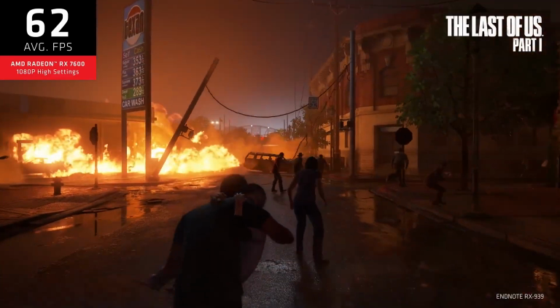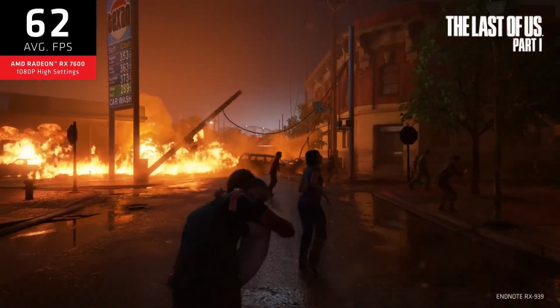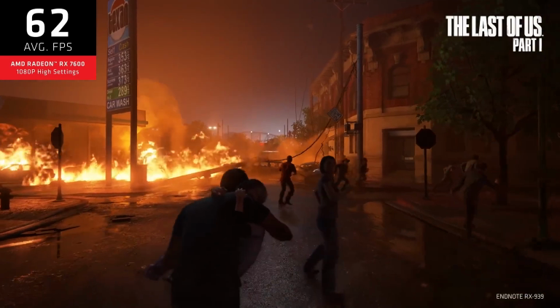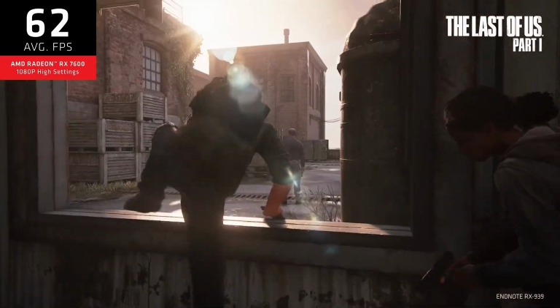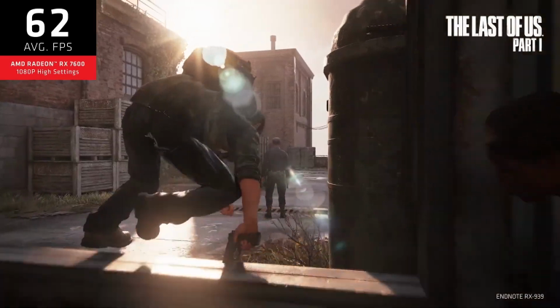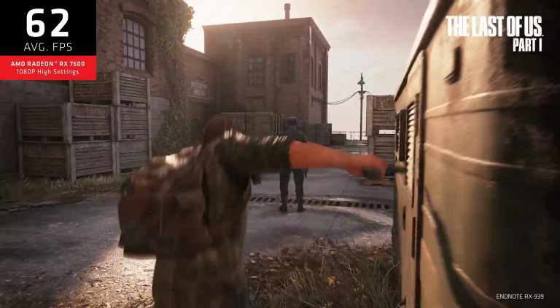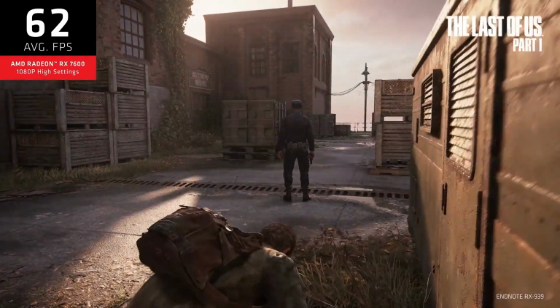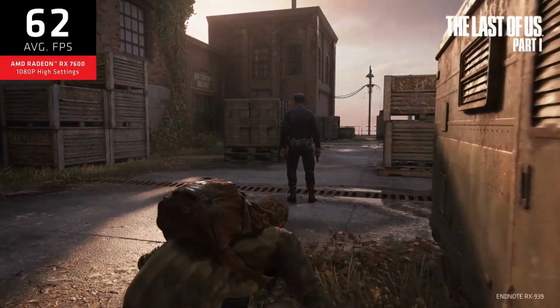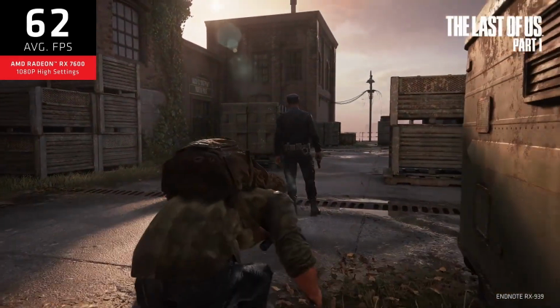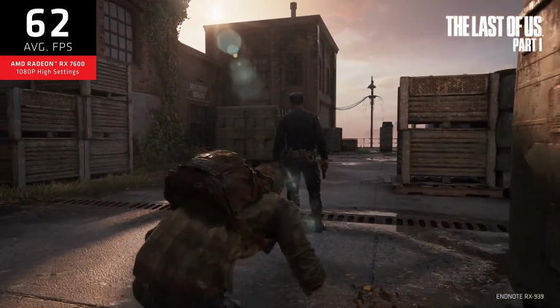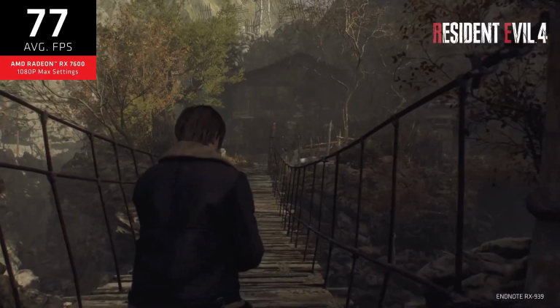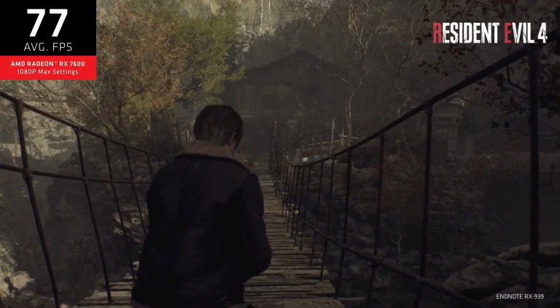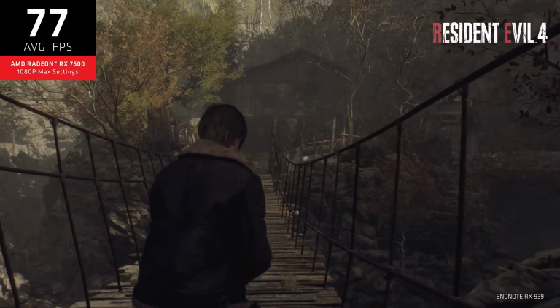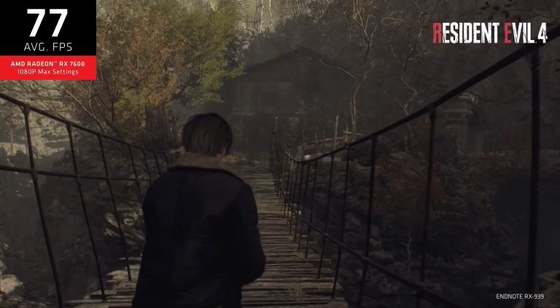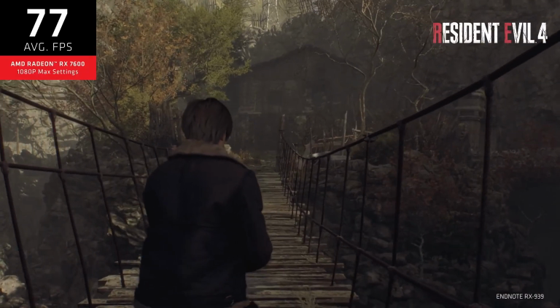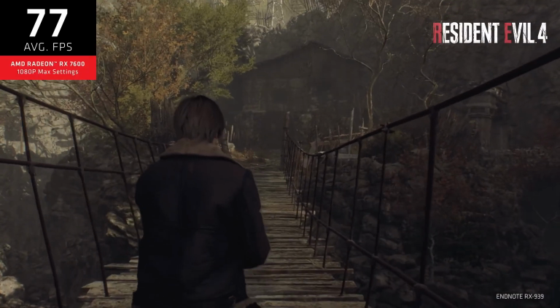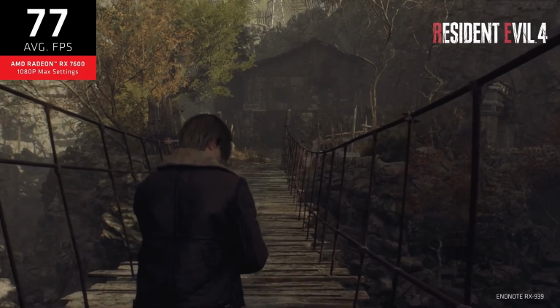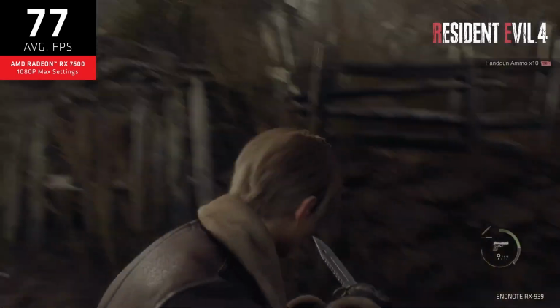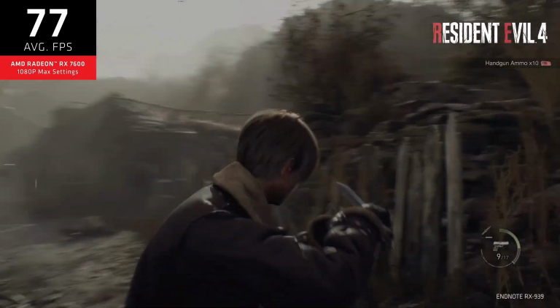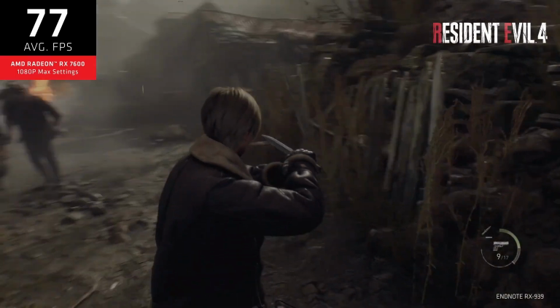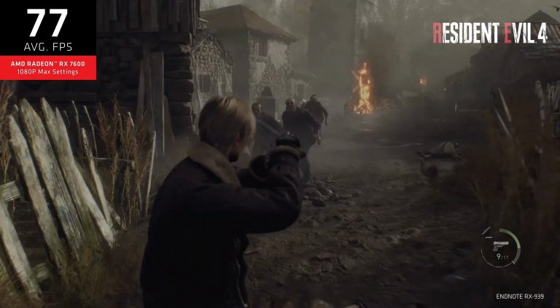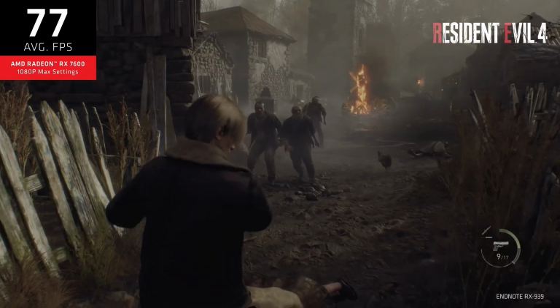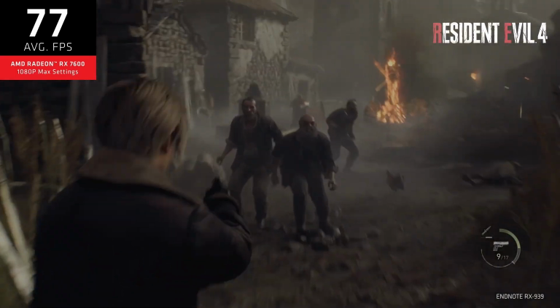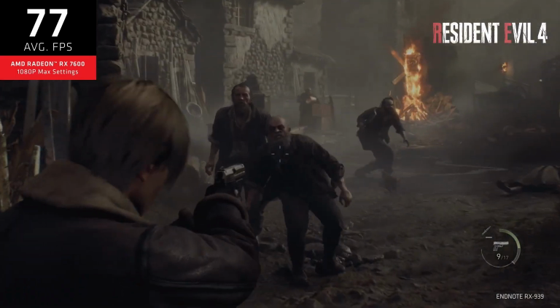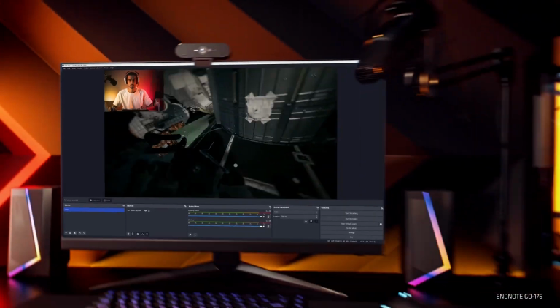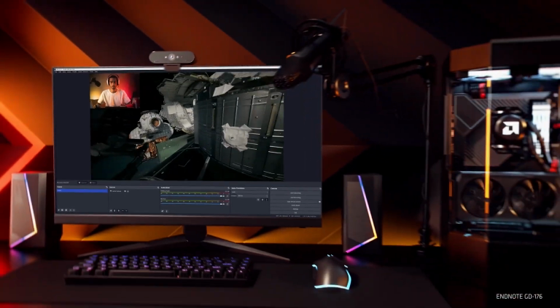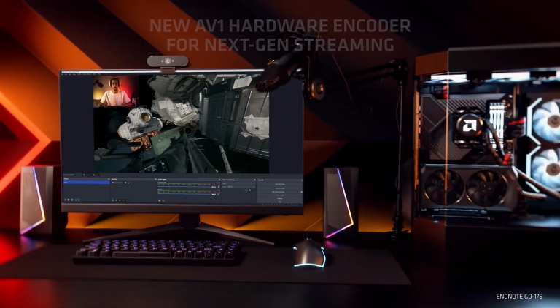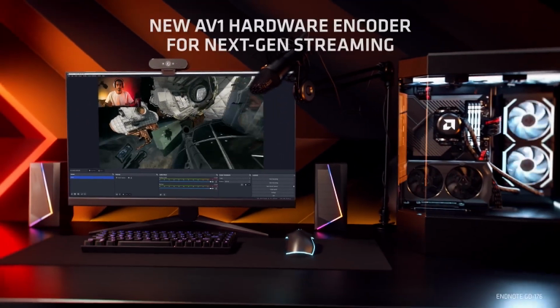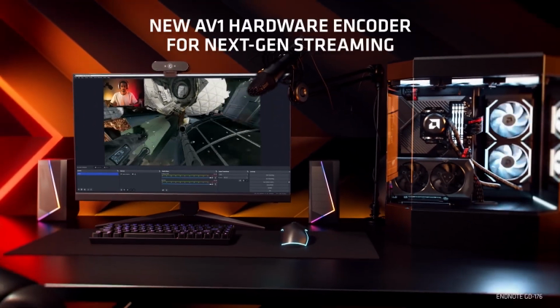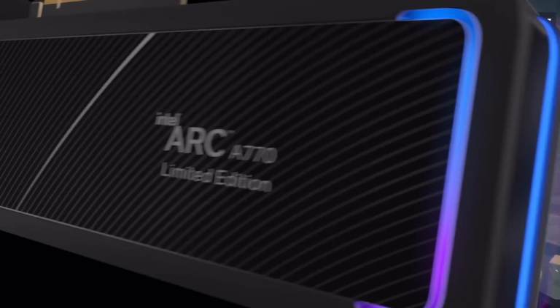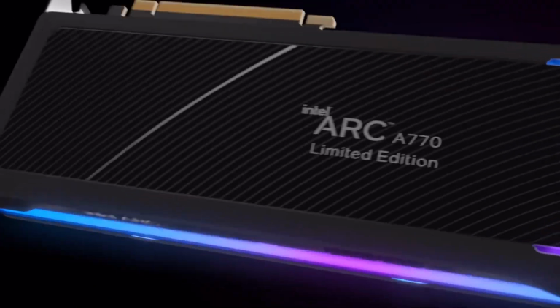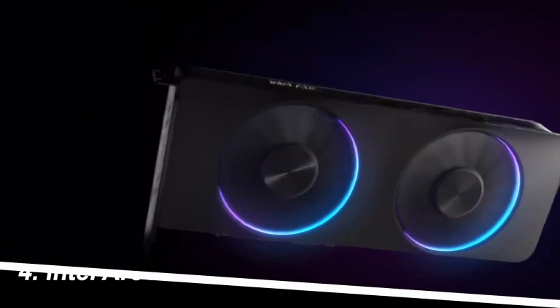User experience: I'm on a tight budget, and this card is perfect for me. I can finally play all my favorite games at max settings without breaking the bank. It's not the quietest, but it does the job.